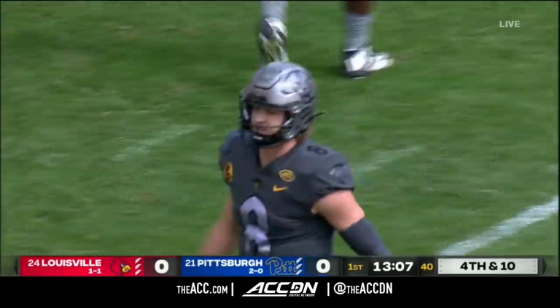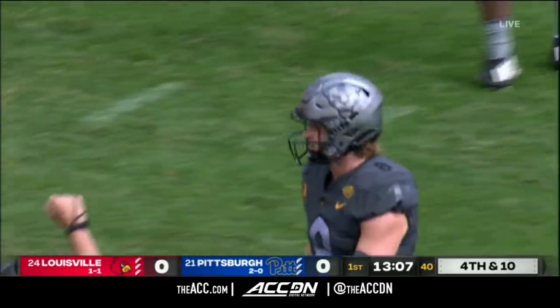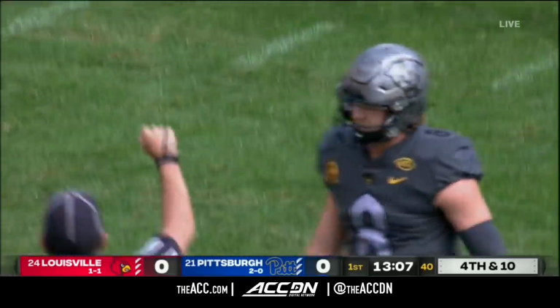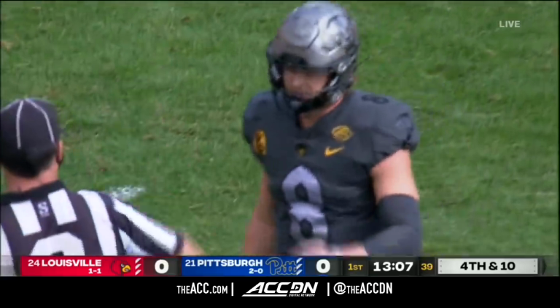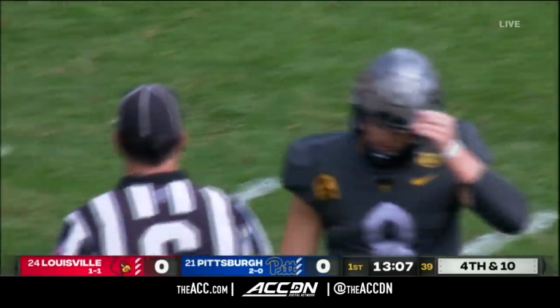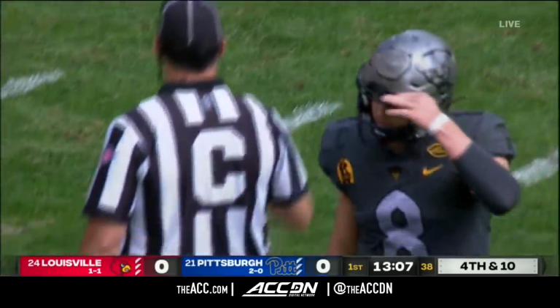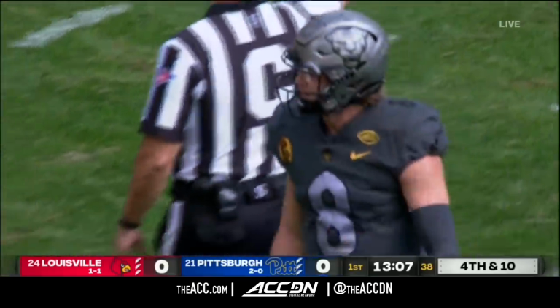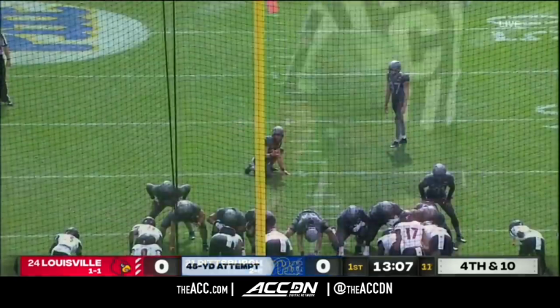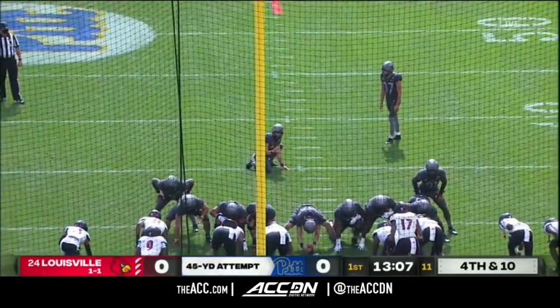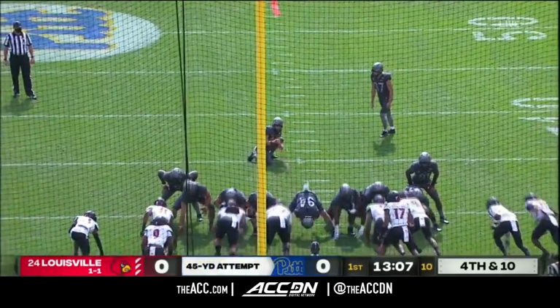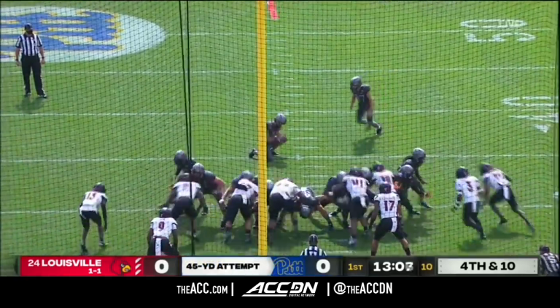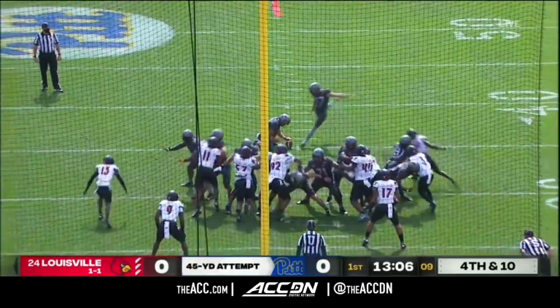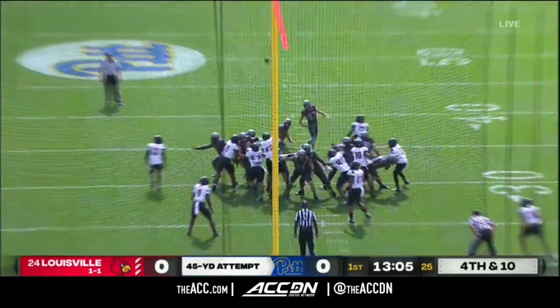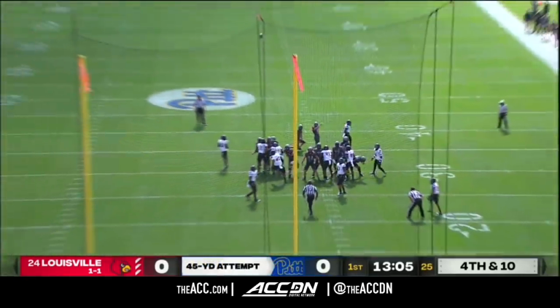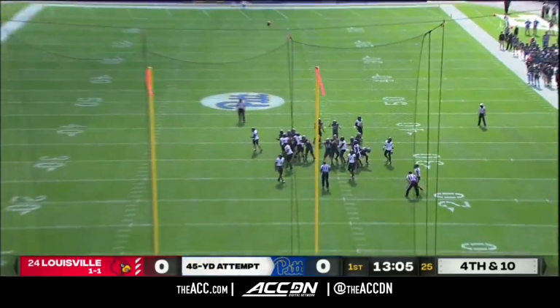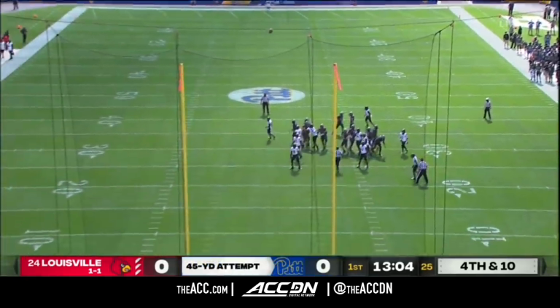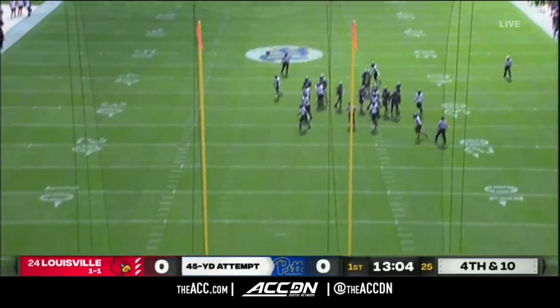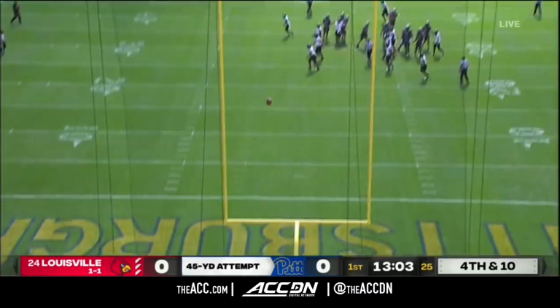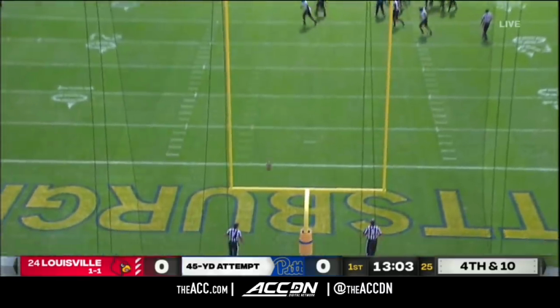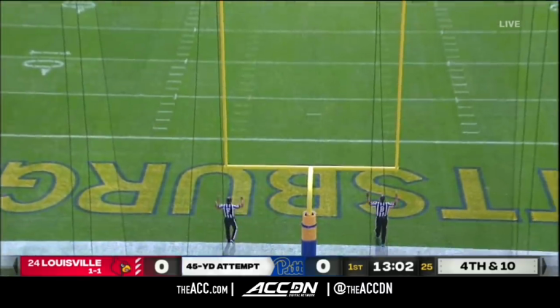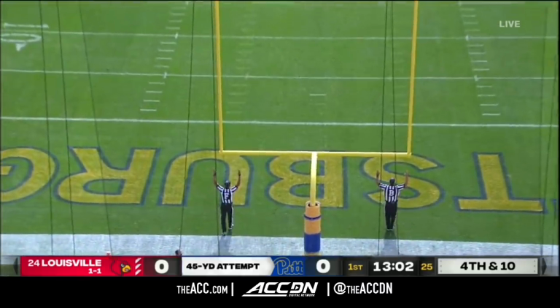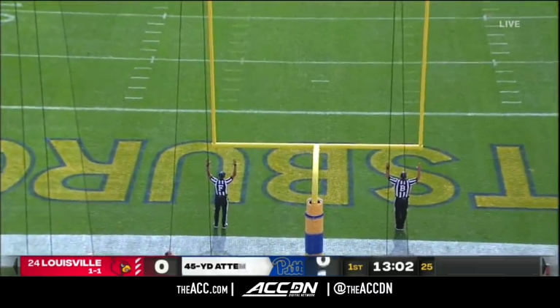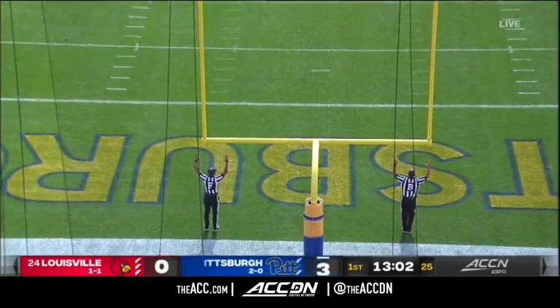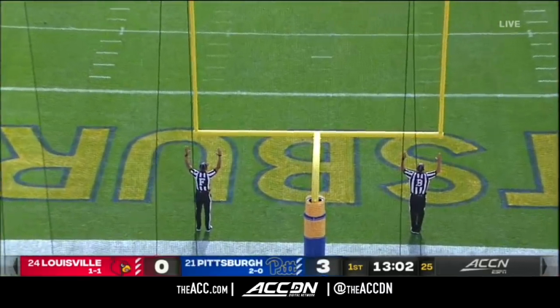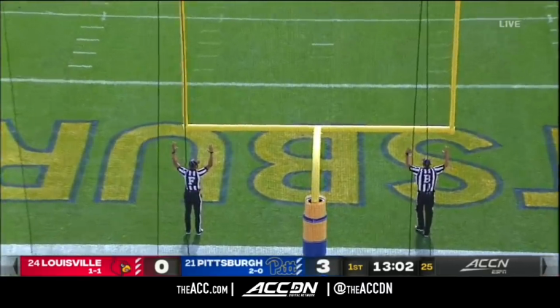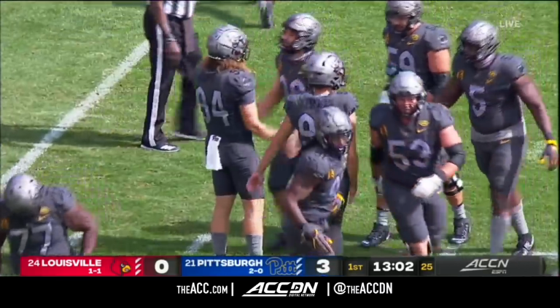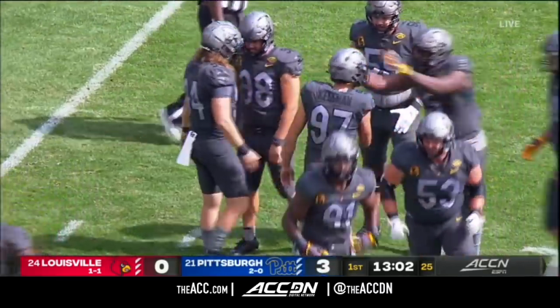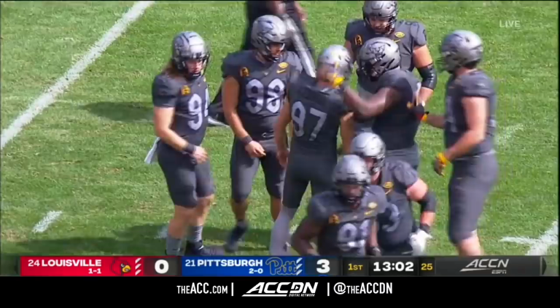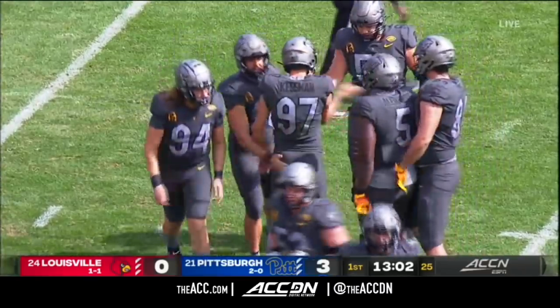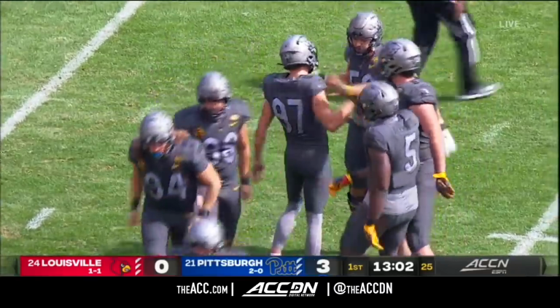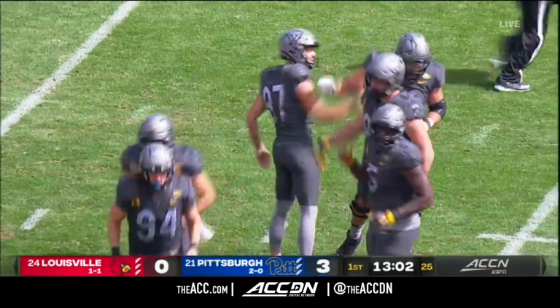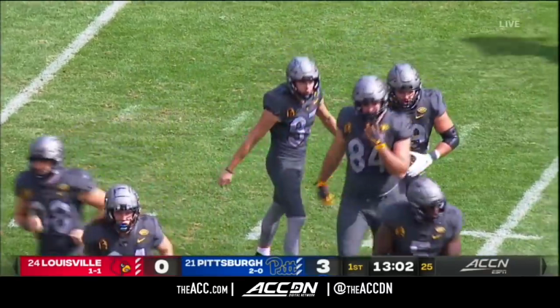And on their opening drive, now Pat Narduzzi. Christodulo holds, and the kick is away by Alex Kessman — and it is good. His first conversion of the year in four tries, and Pittsburgh's on the board first here at Heinz Field.